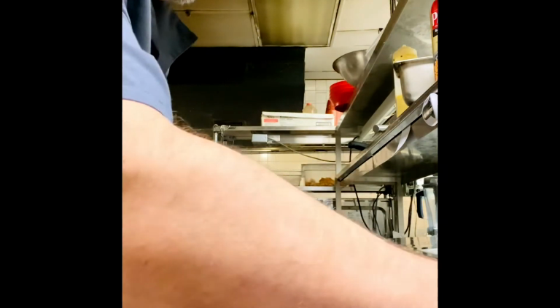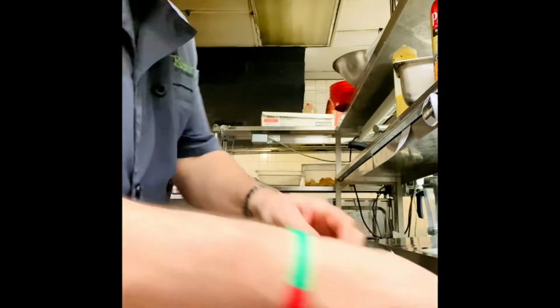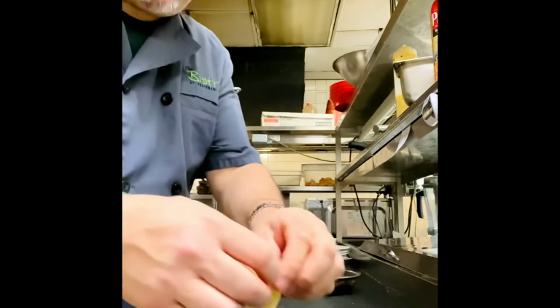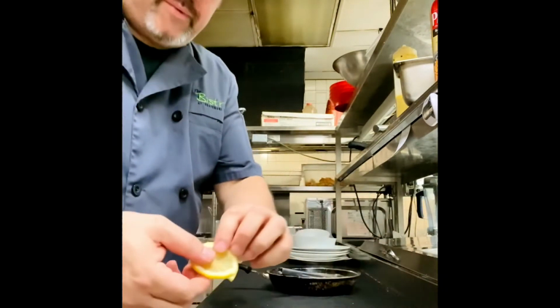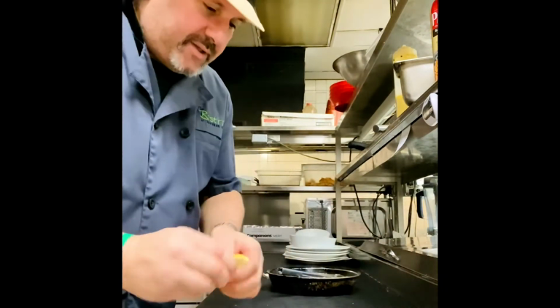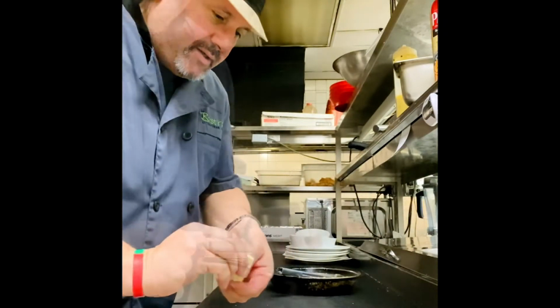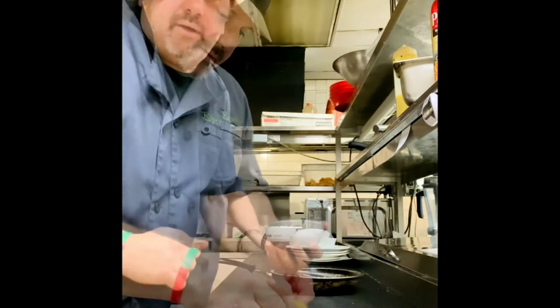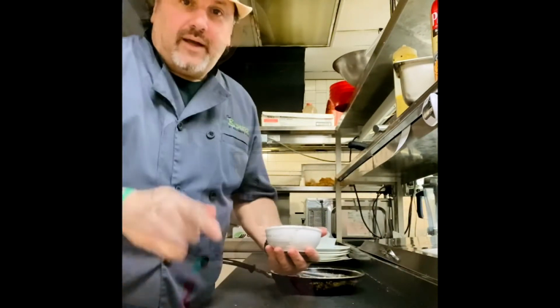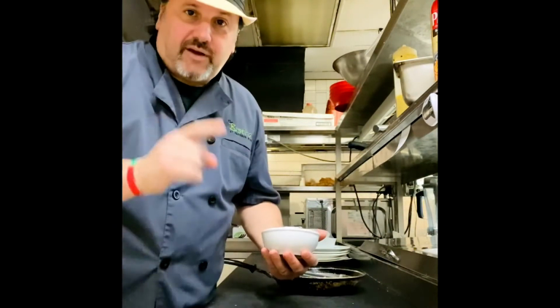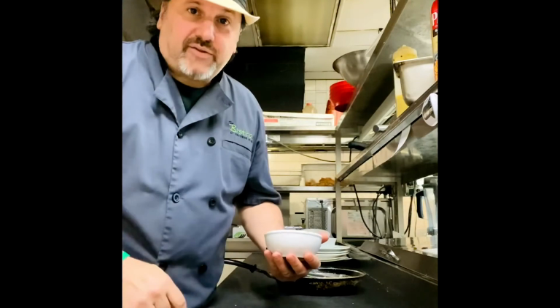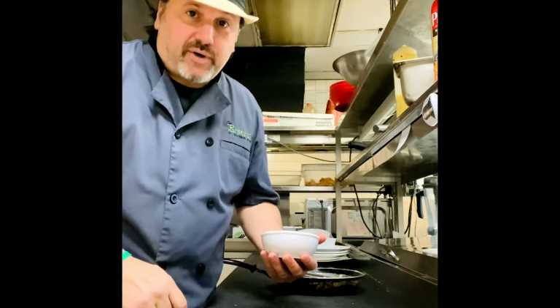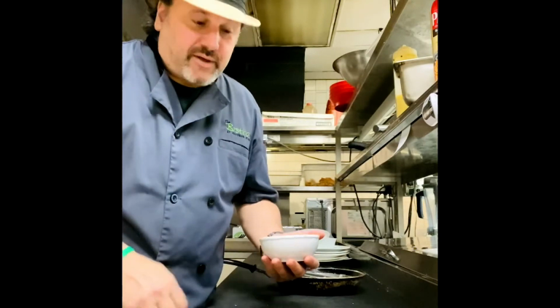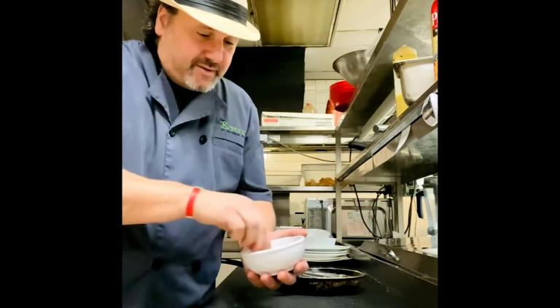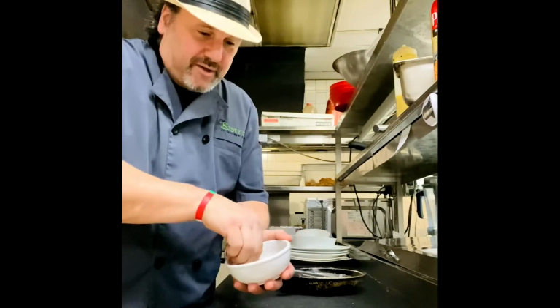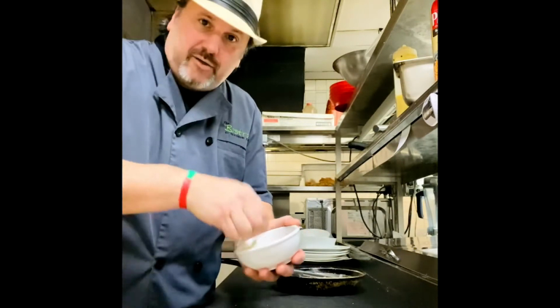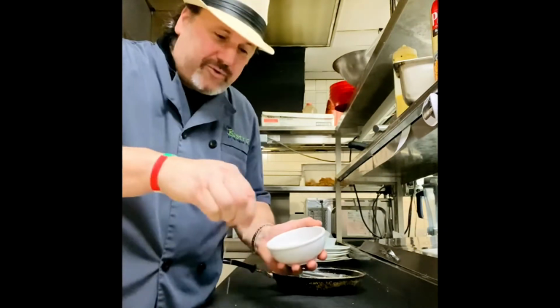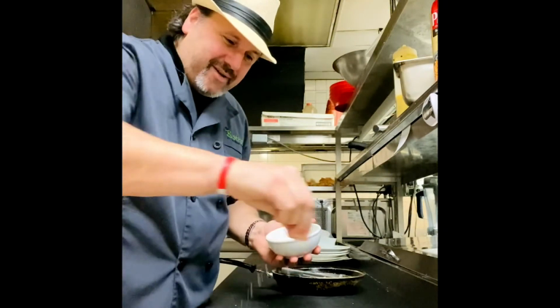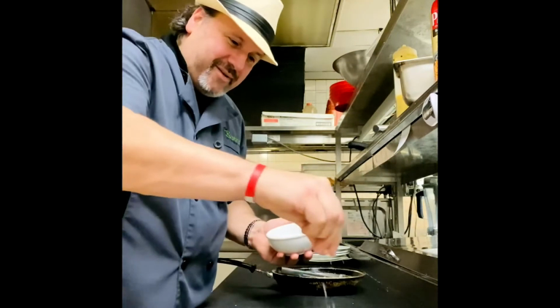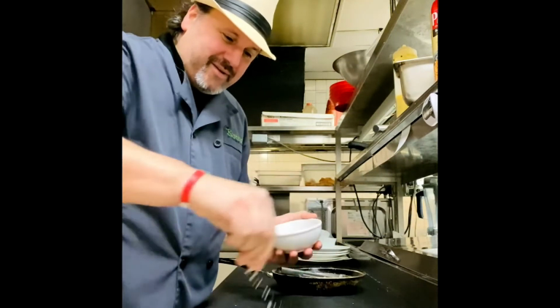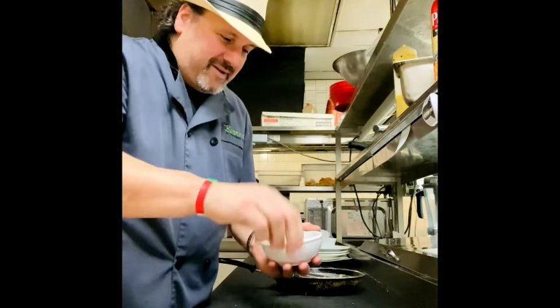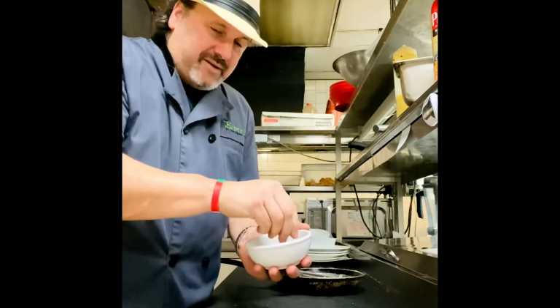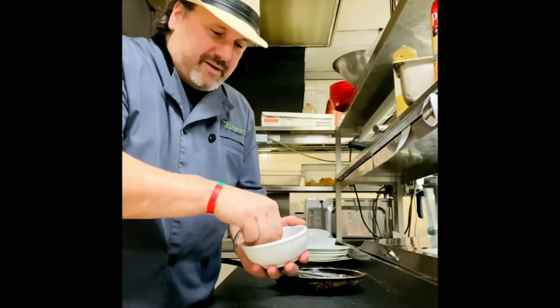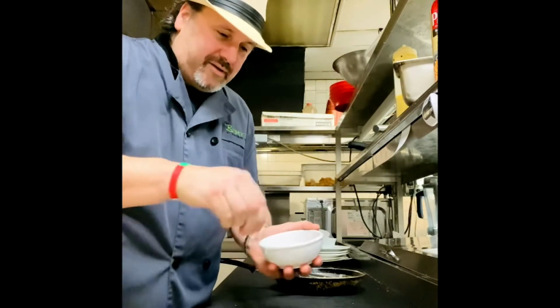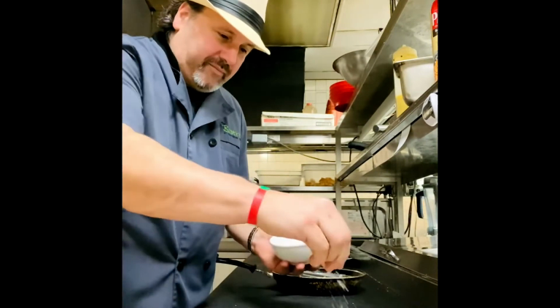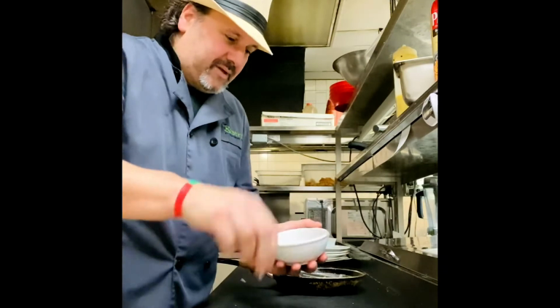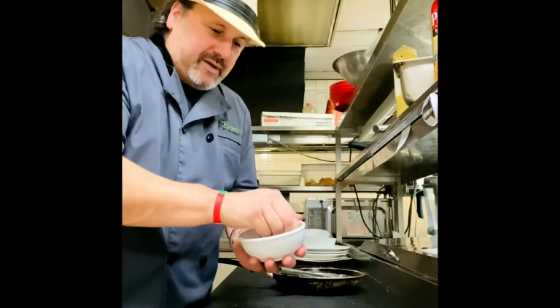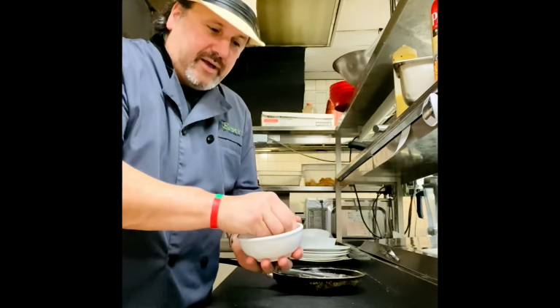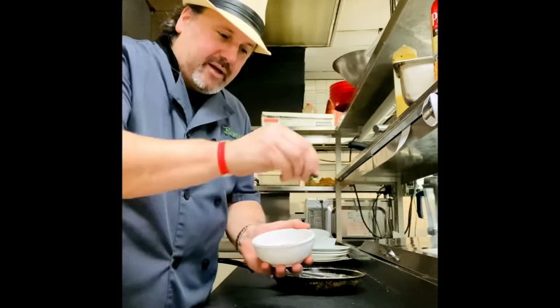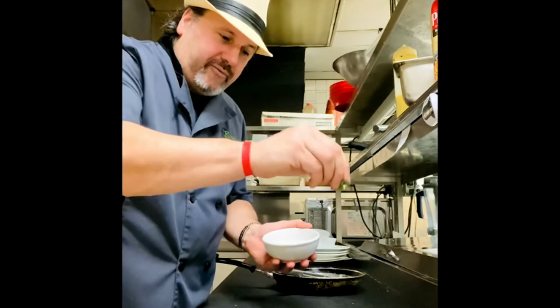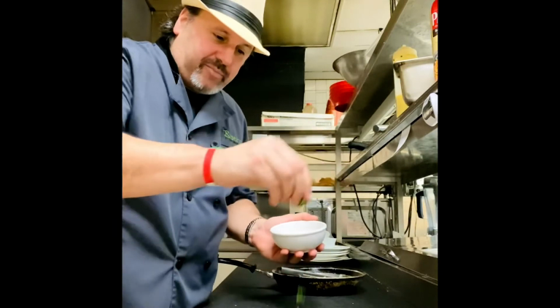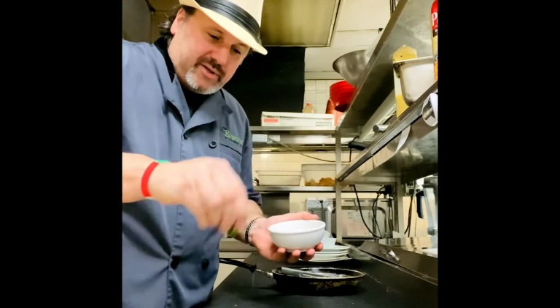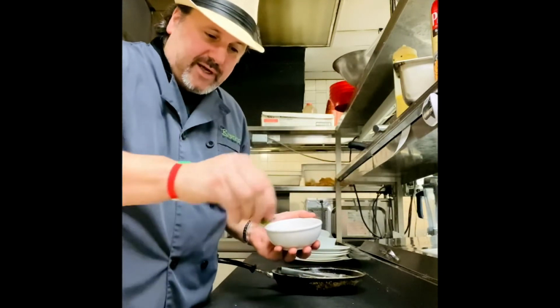Garnish with a lemon twist, and let's not forget the sprinkle dinkle little parmesan and a little fresh parsley on top.